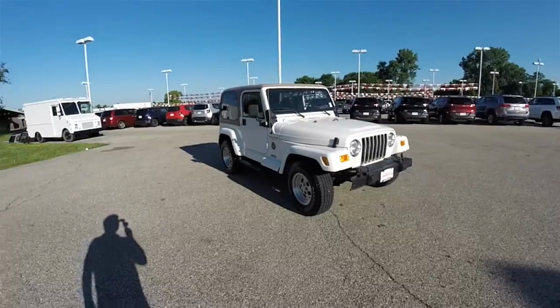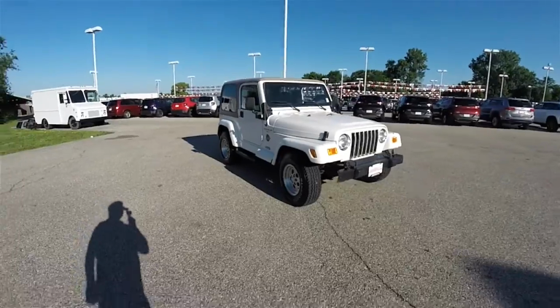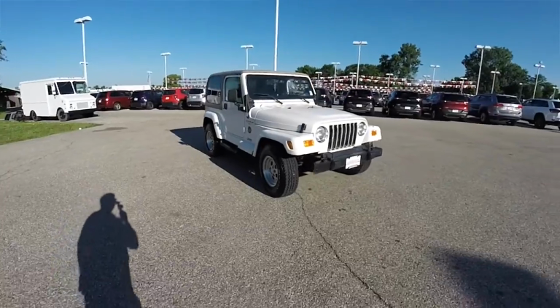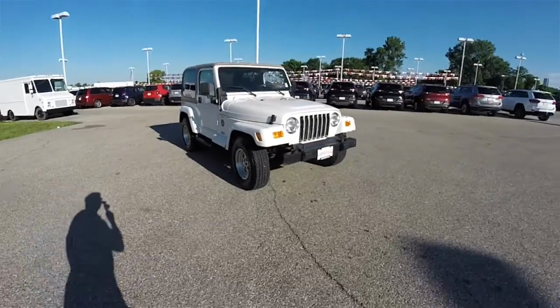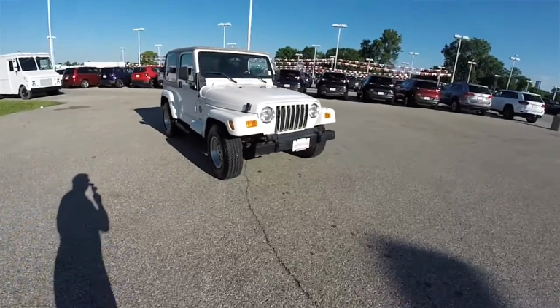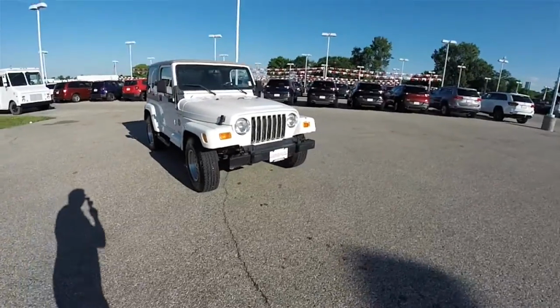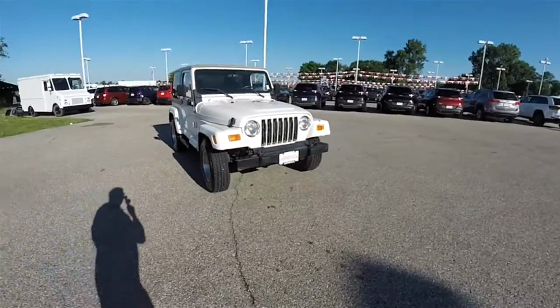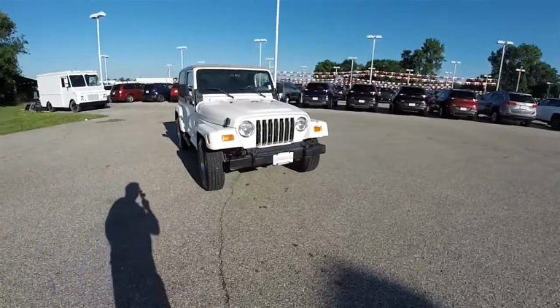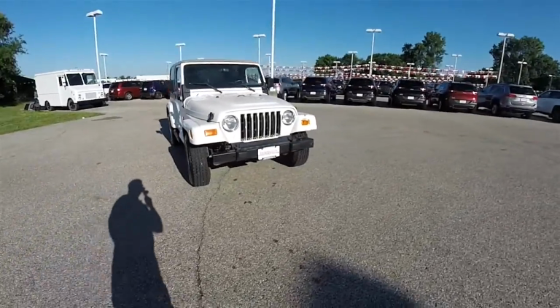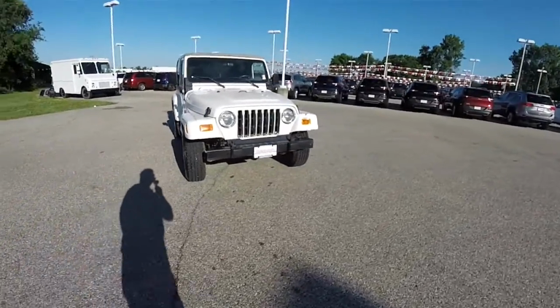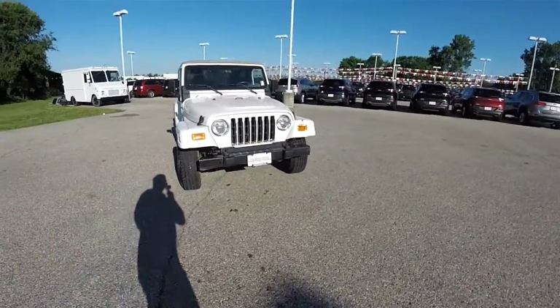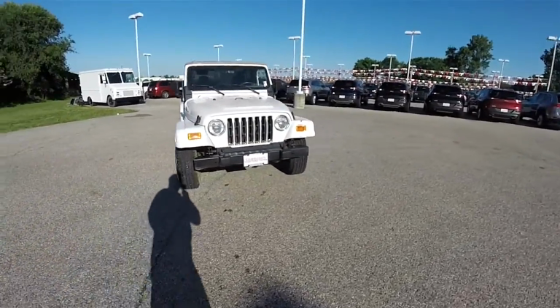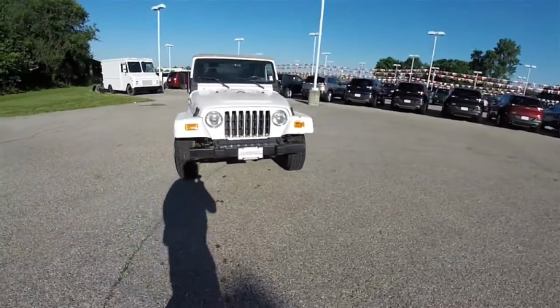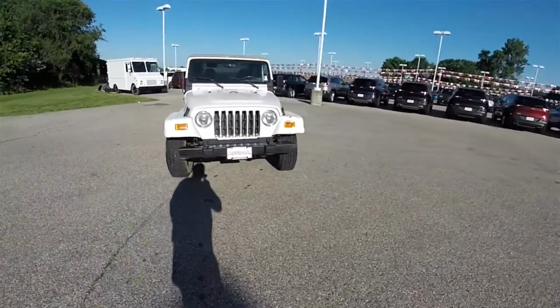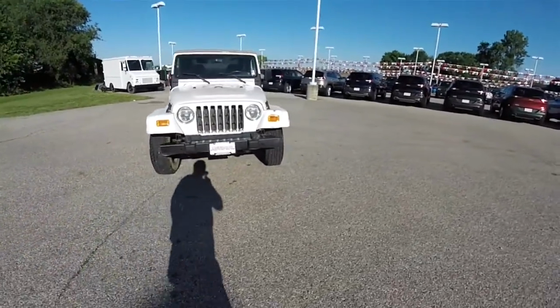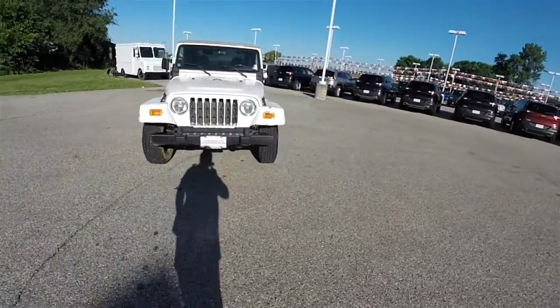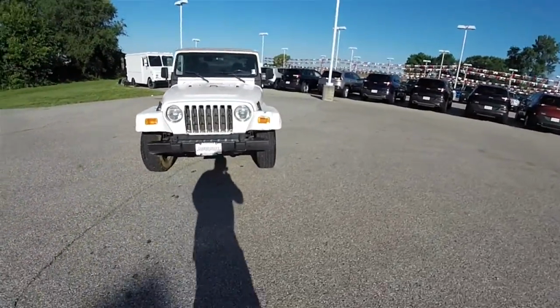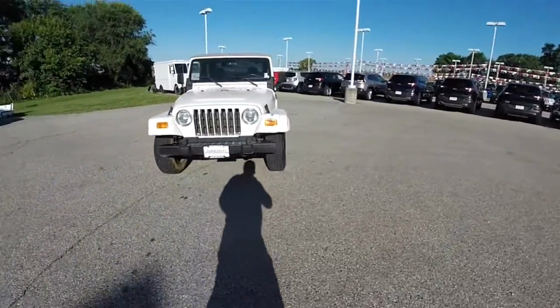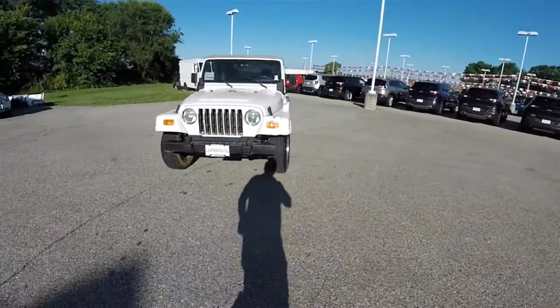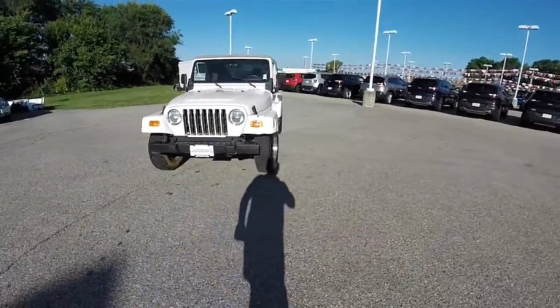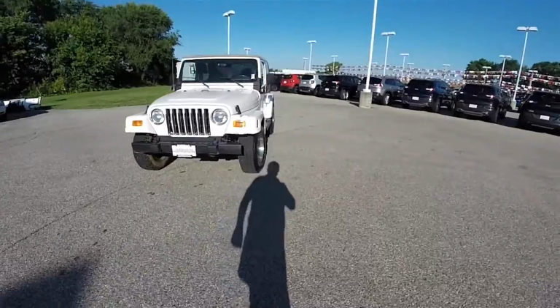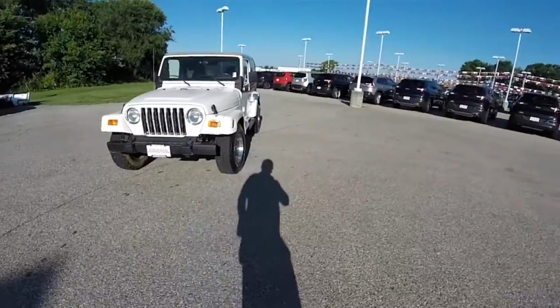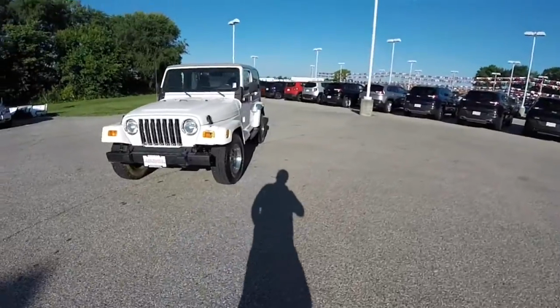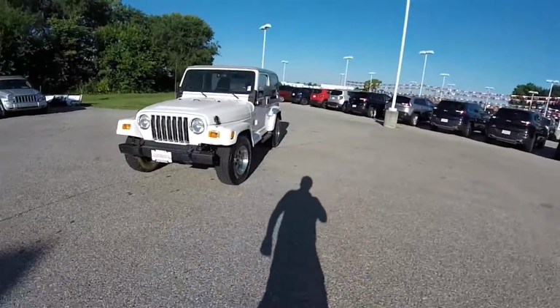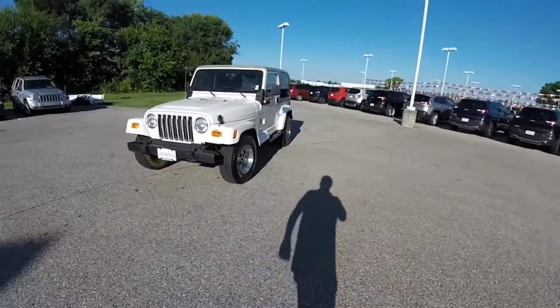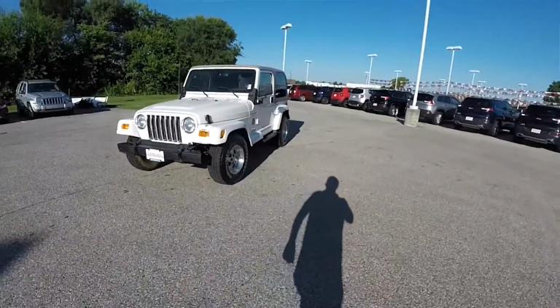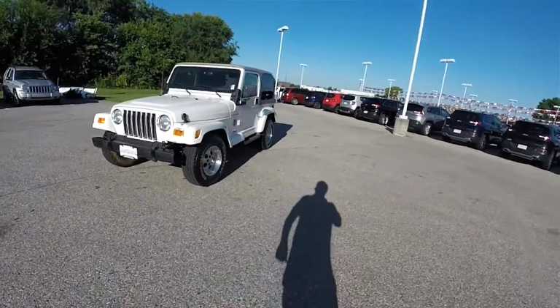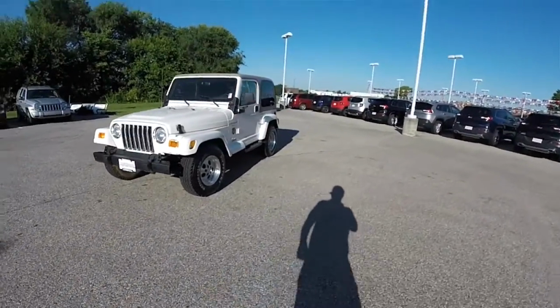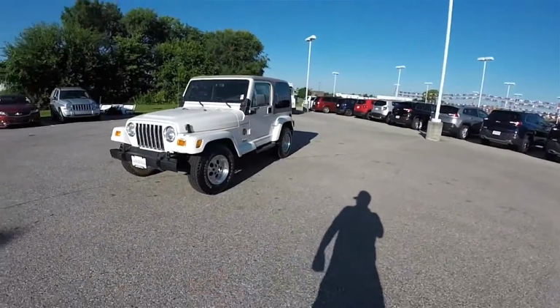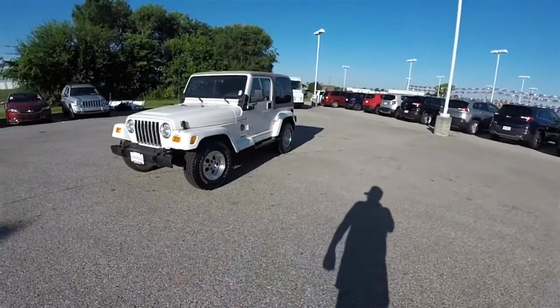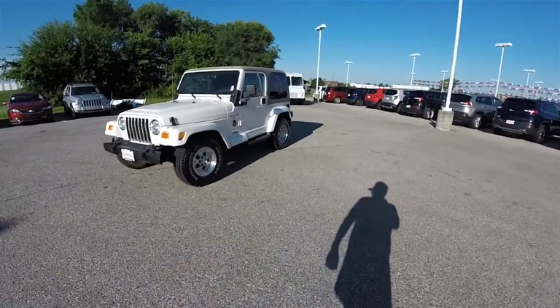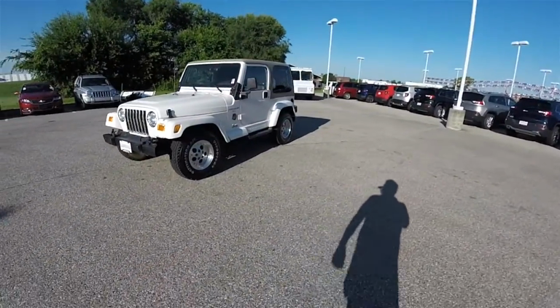Hello everyone, today we're going to take a quick walk-around look at this 2000 Jeep Wrangler TJ Sahara.